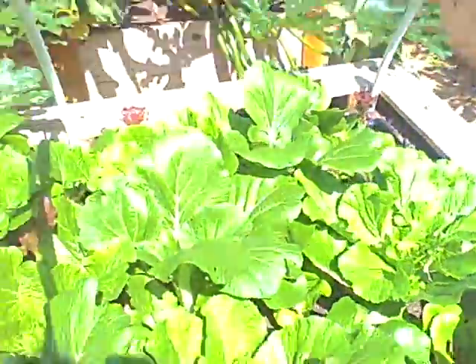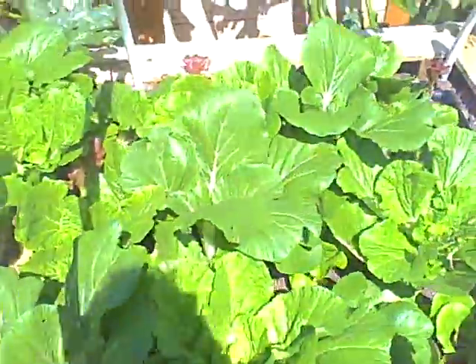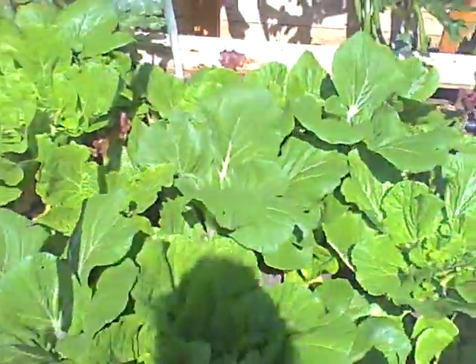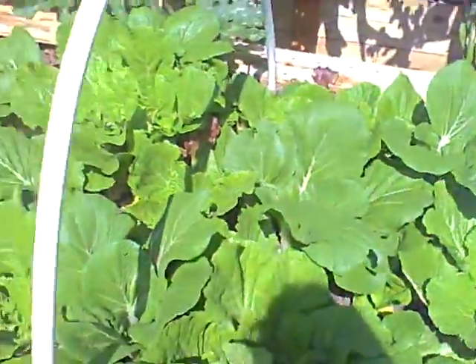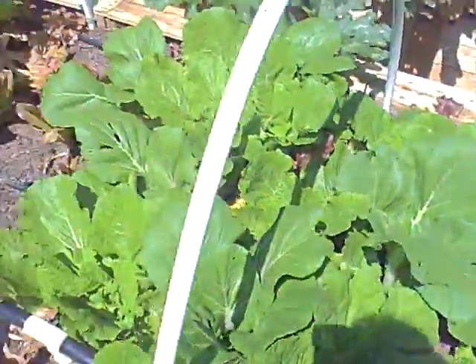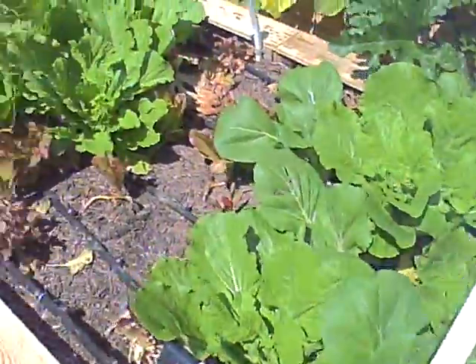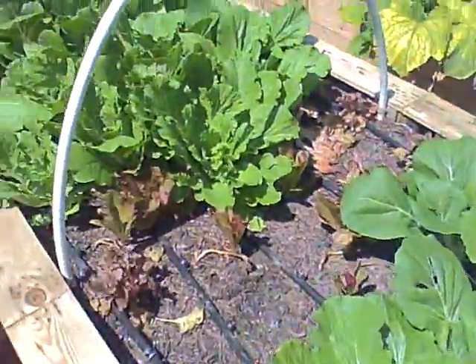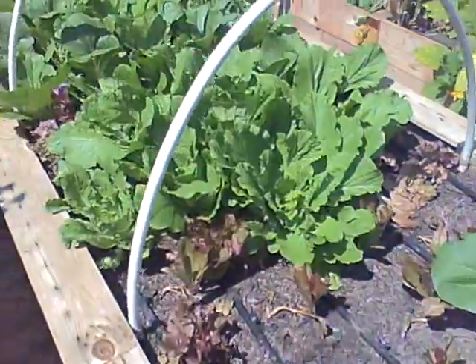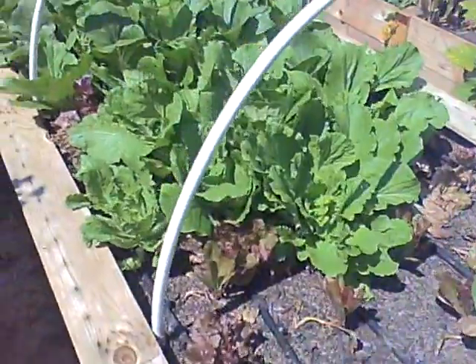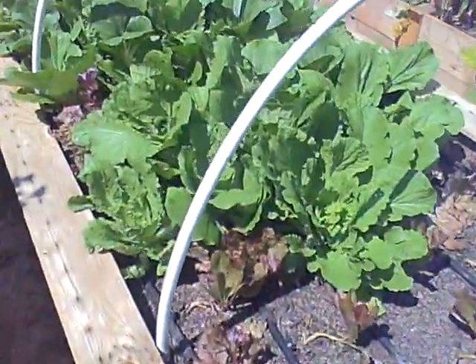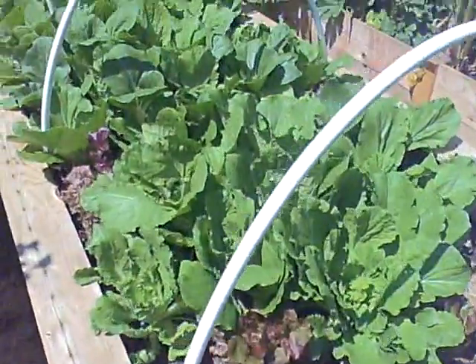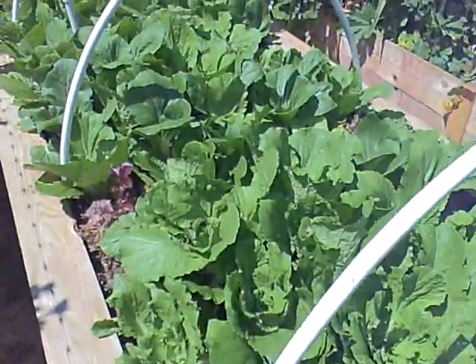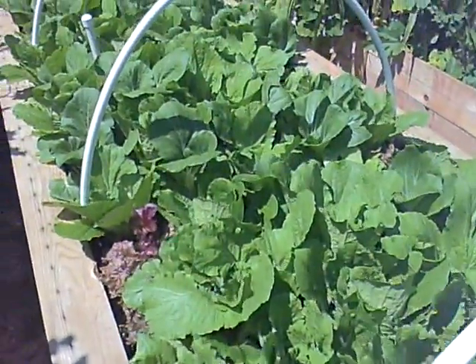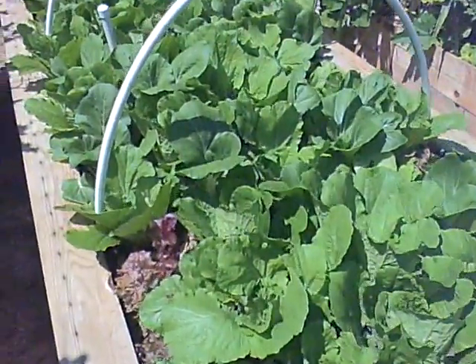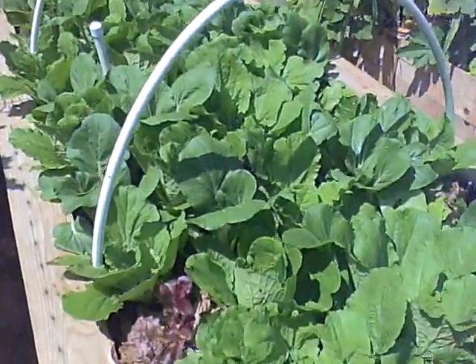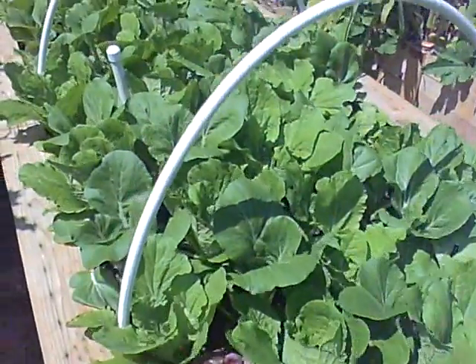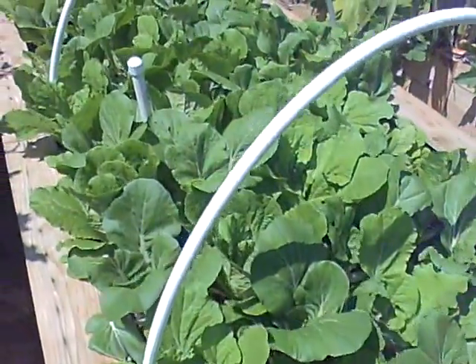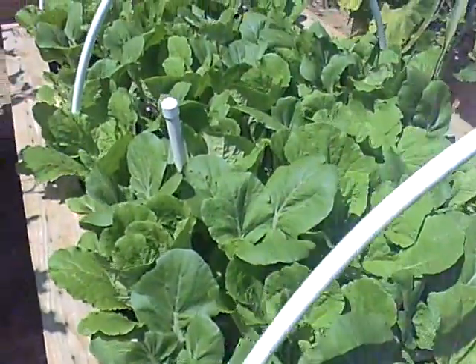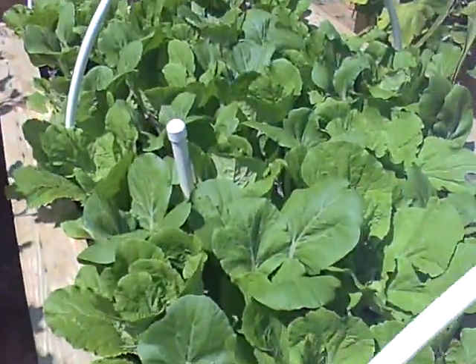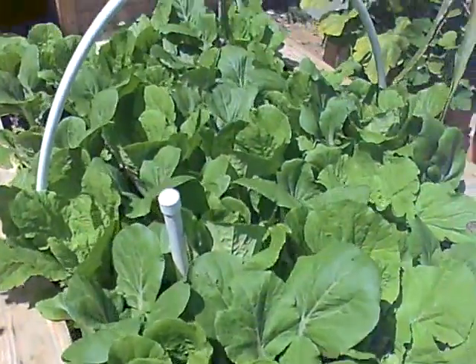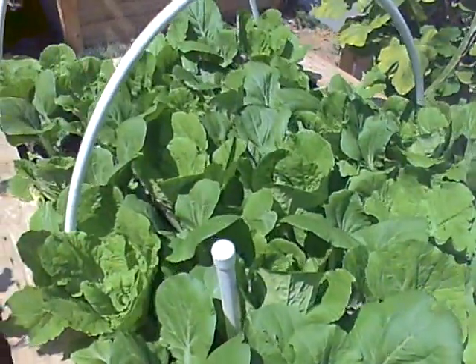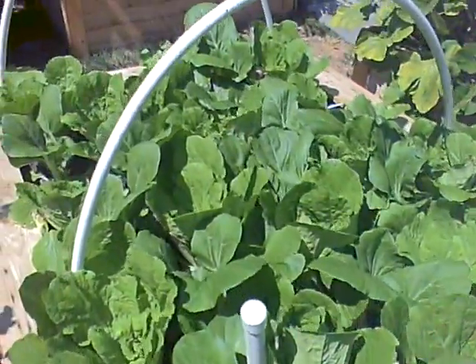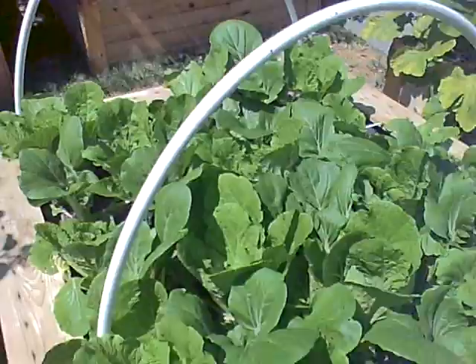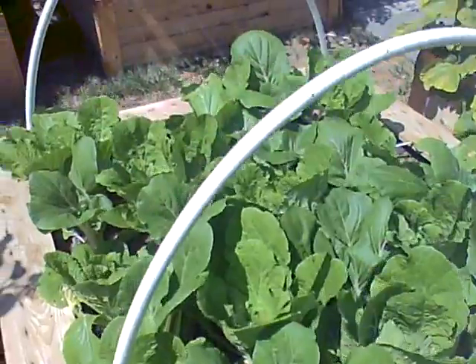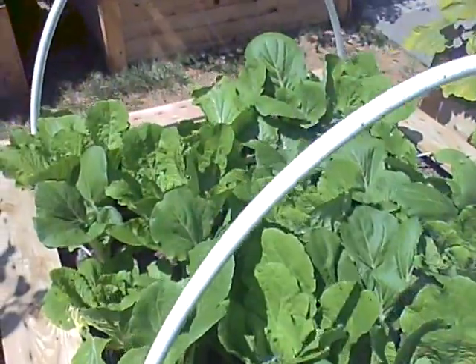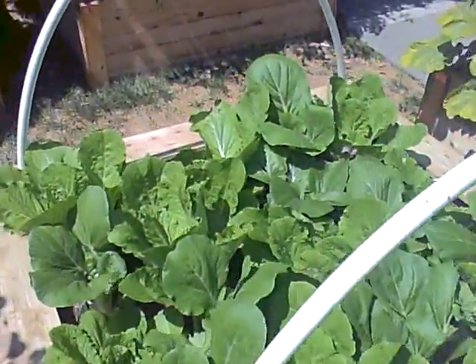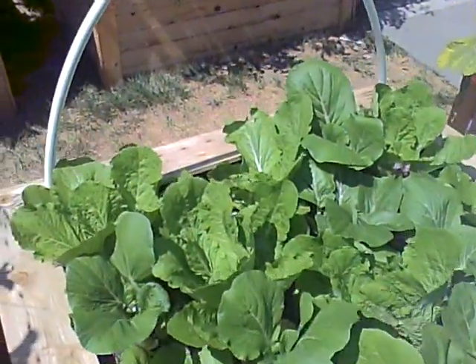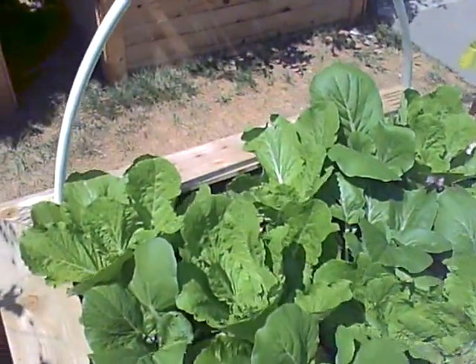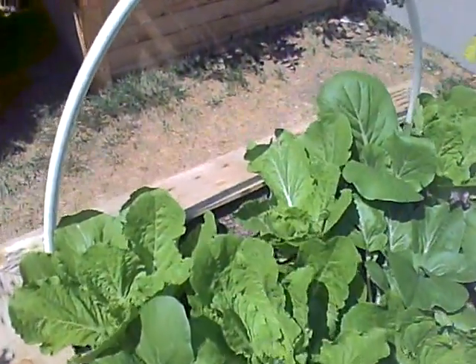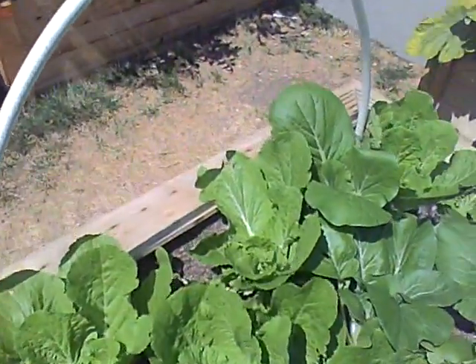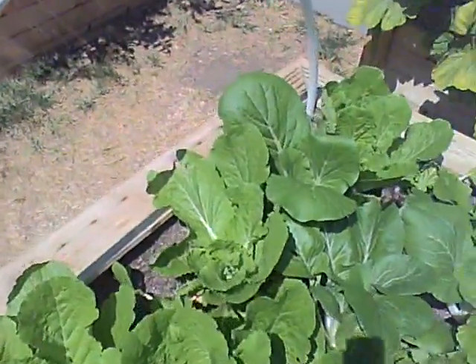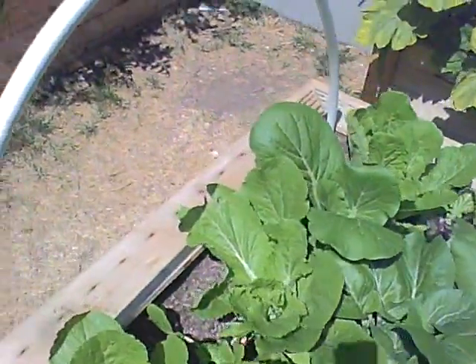And here's our bok choy bed. There's lots of delicious bok choy in here, which grows better than lettuce. That's why we've been using this for salads and stuff. It's tender and sweet.